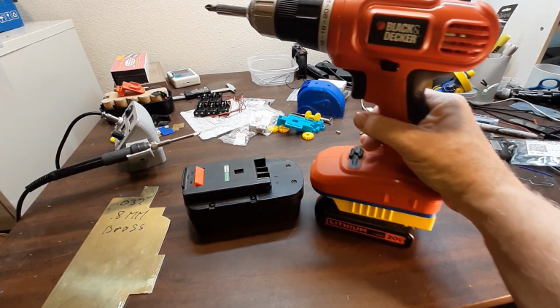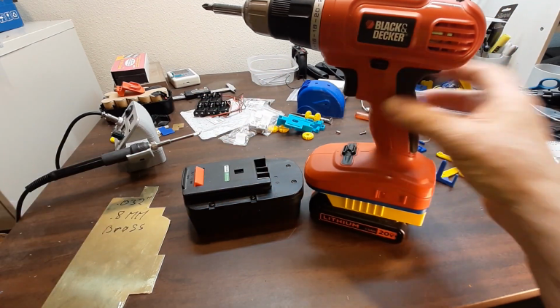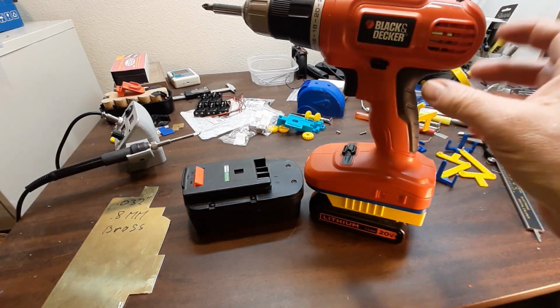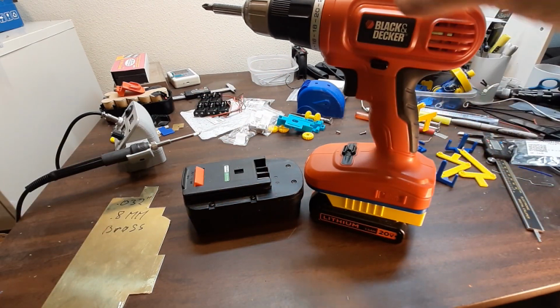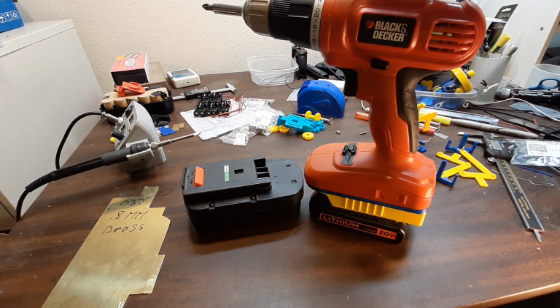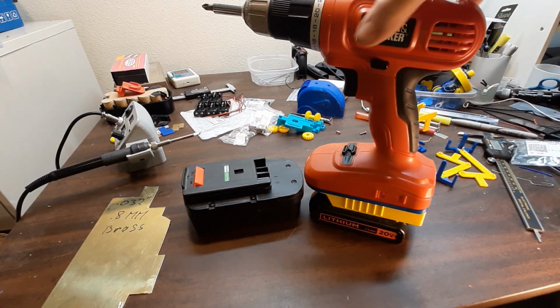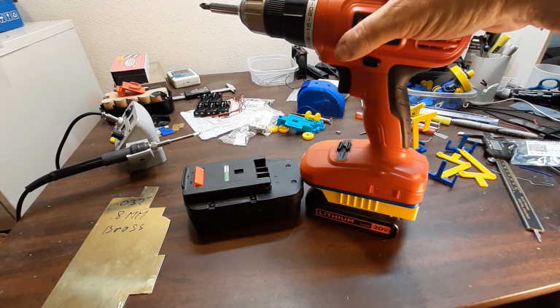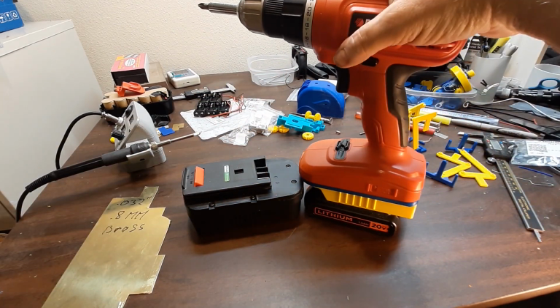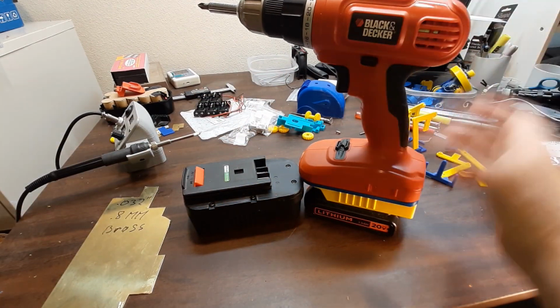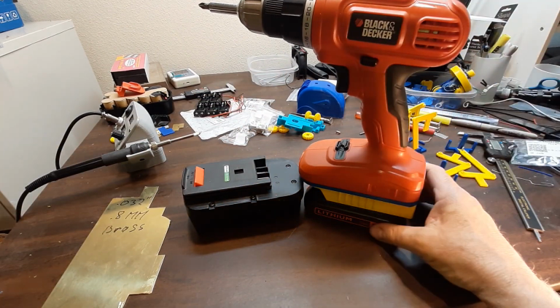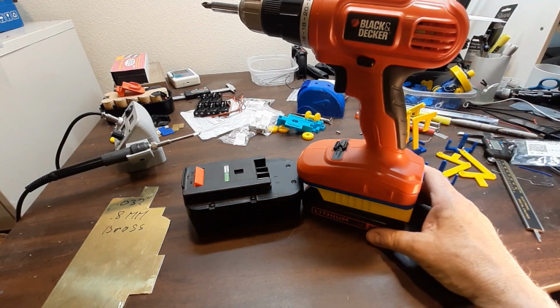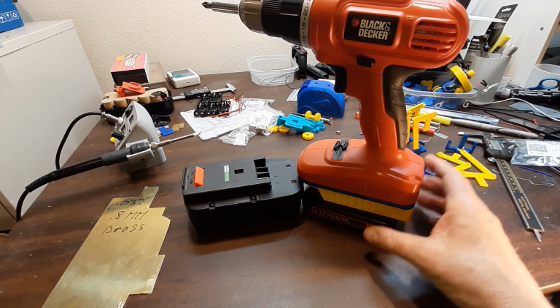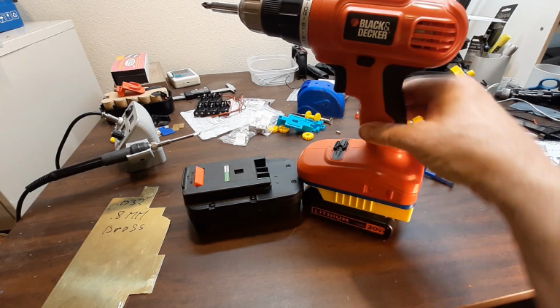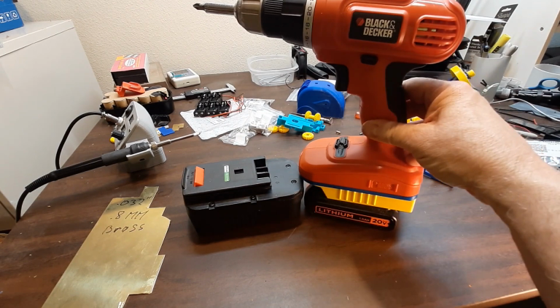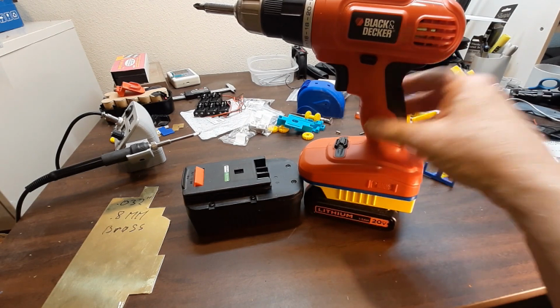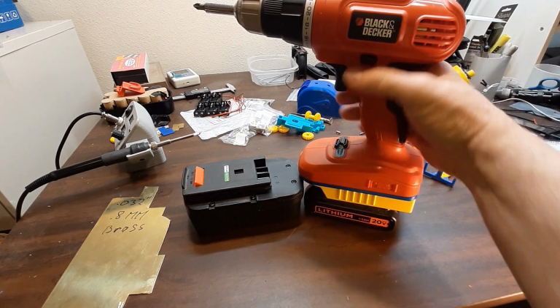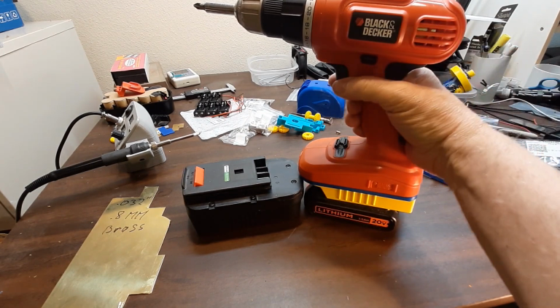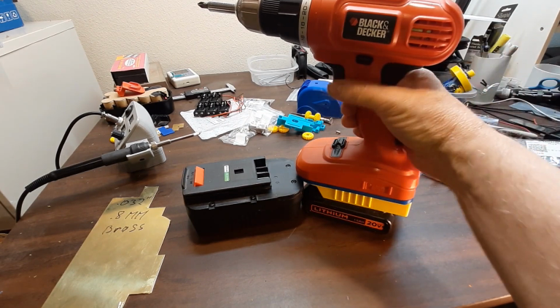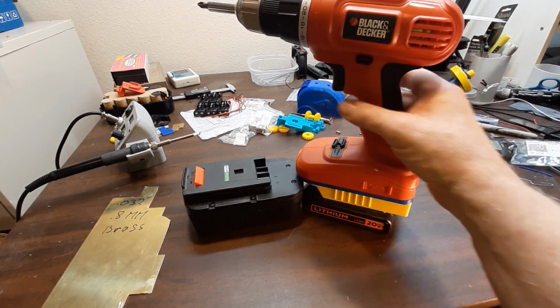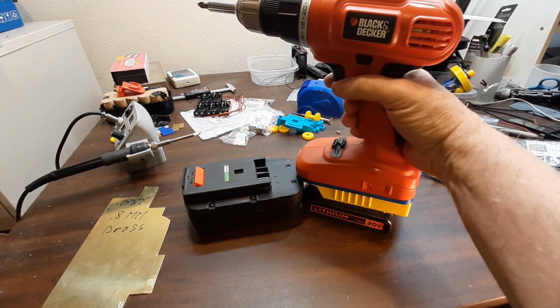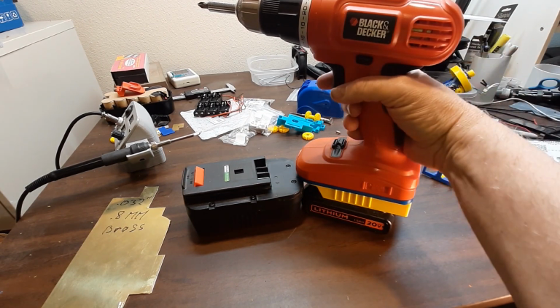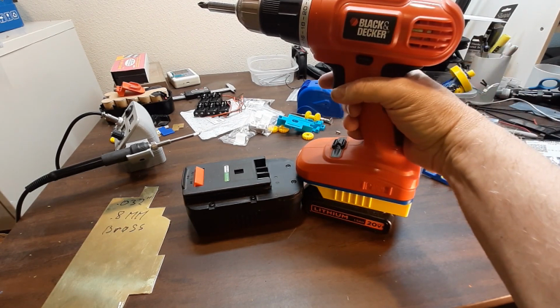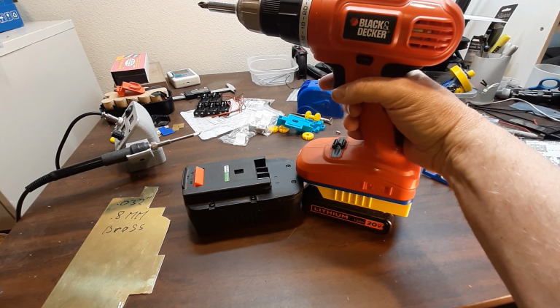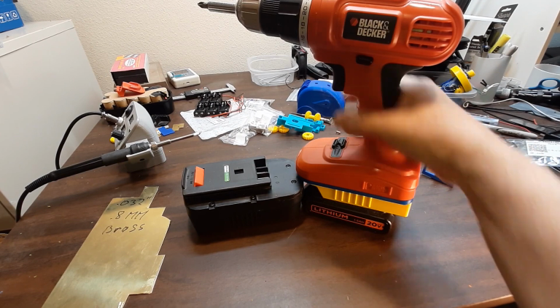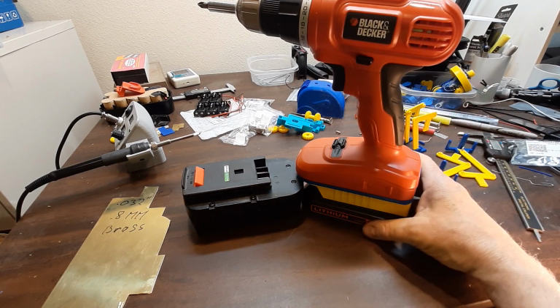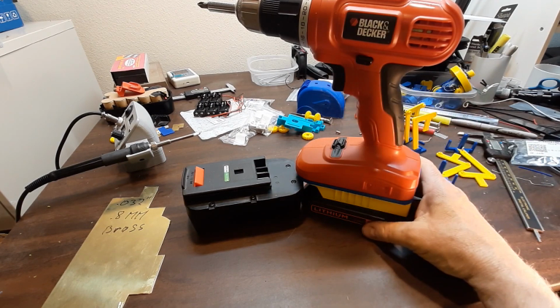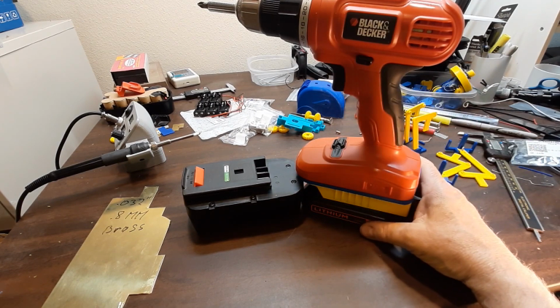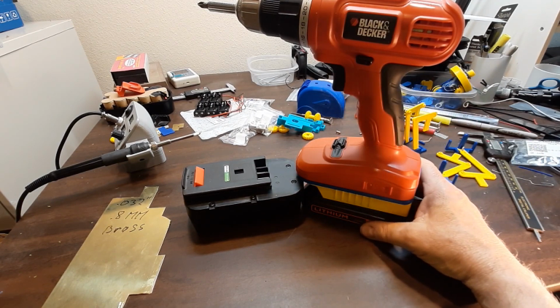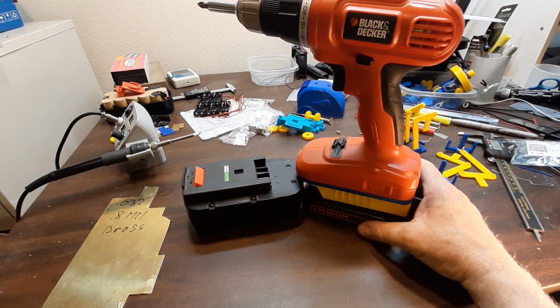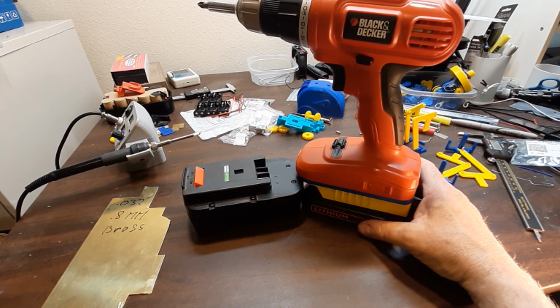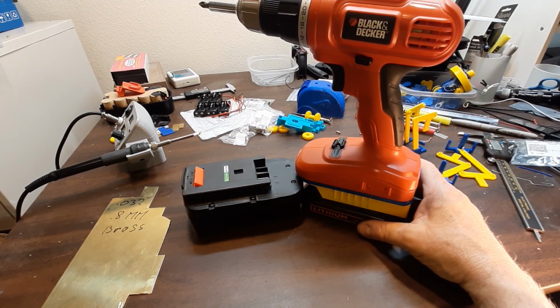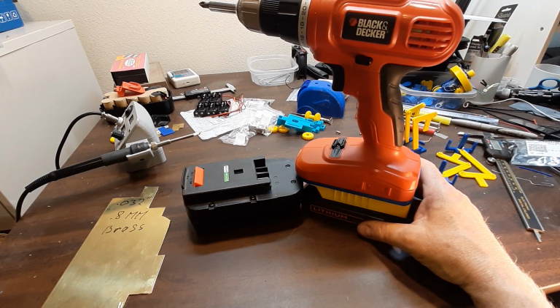You just have to keep in mind that these drills don't have low voltage shutoff for lithium ion batteries. So as soon as the drill starts slowing down significantly, you need to charge the battery so you don't damage your battery.